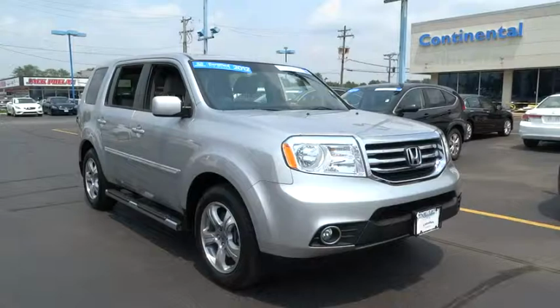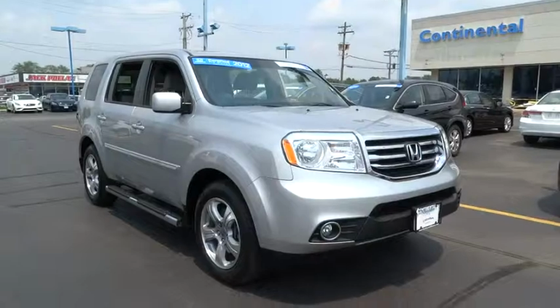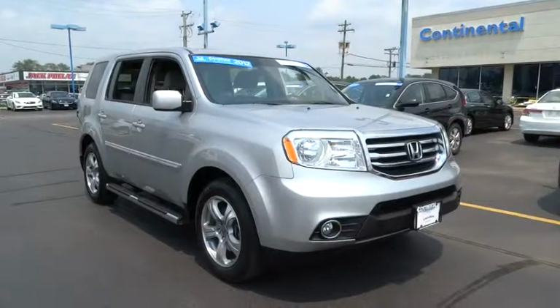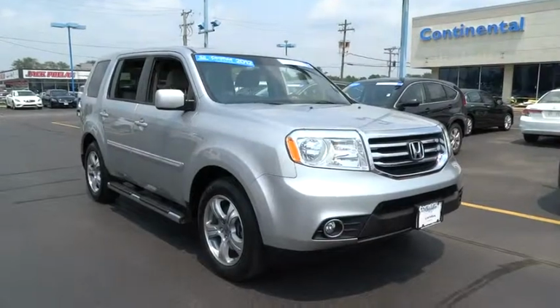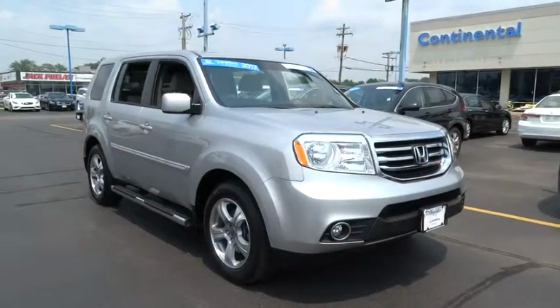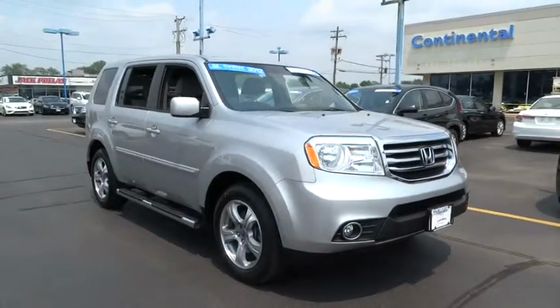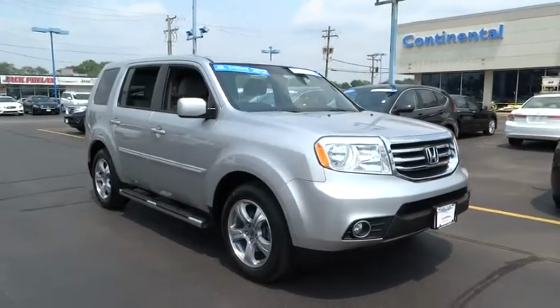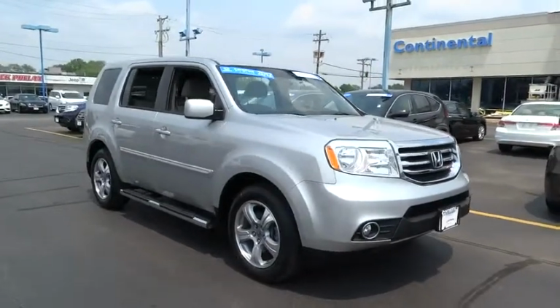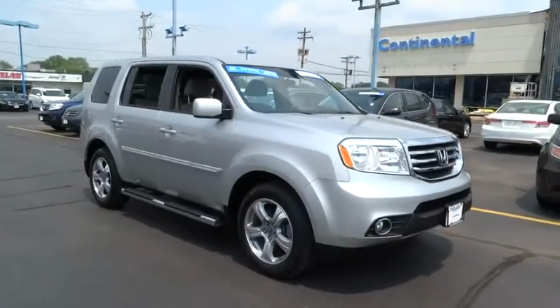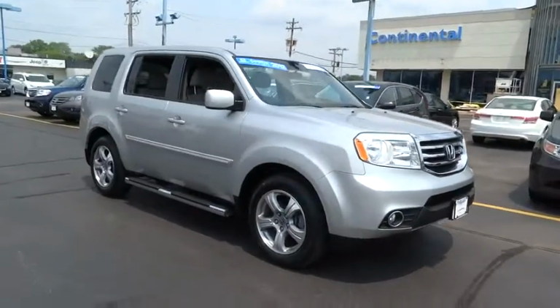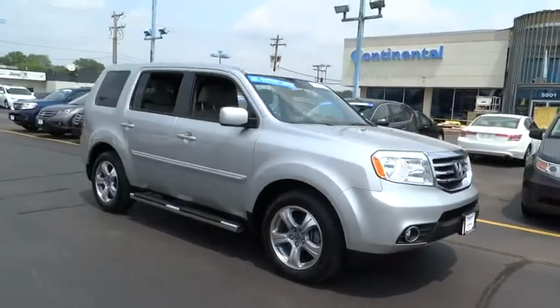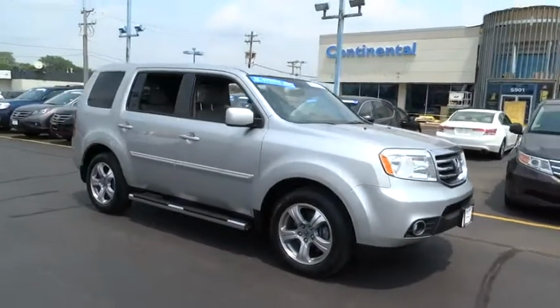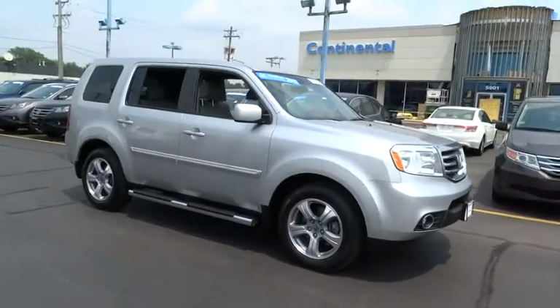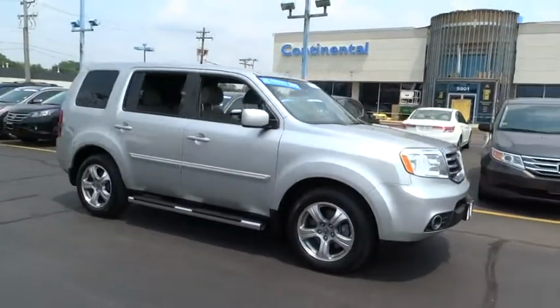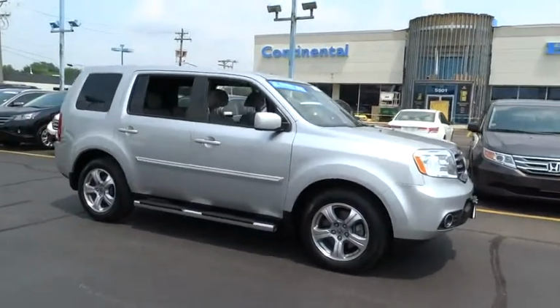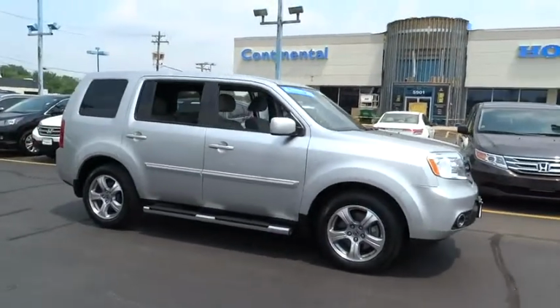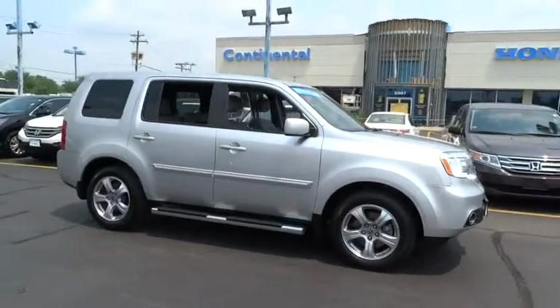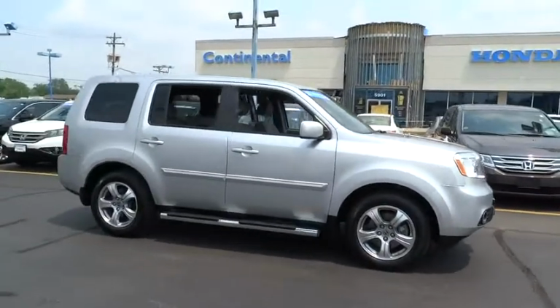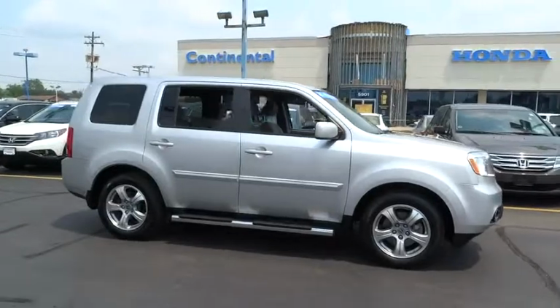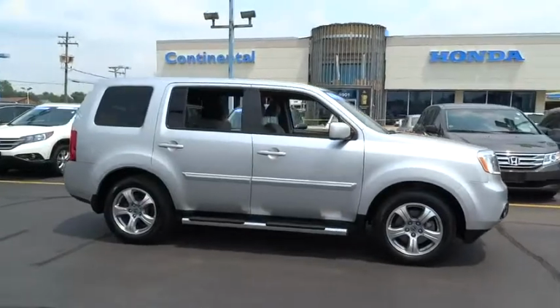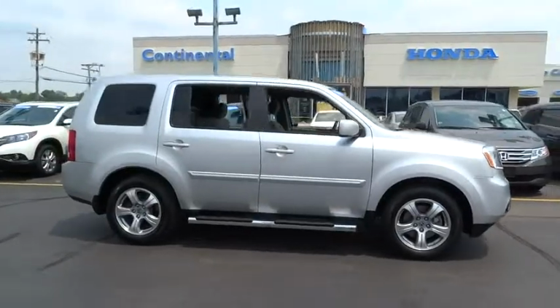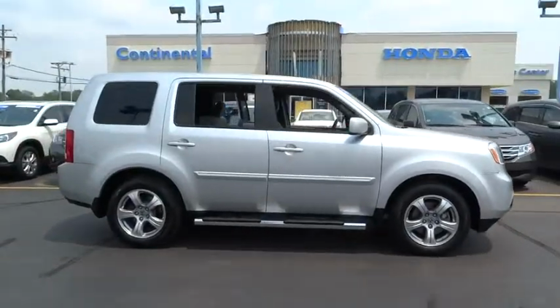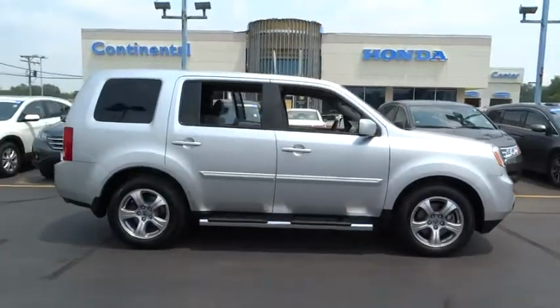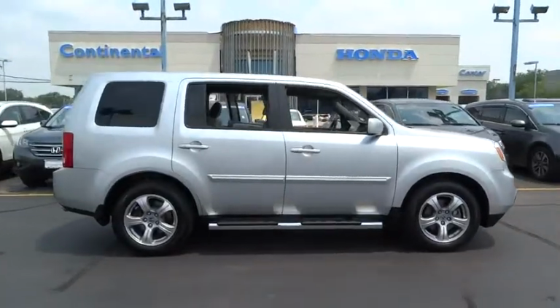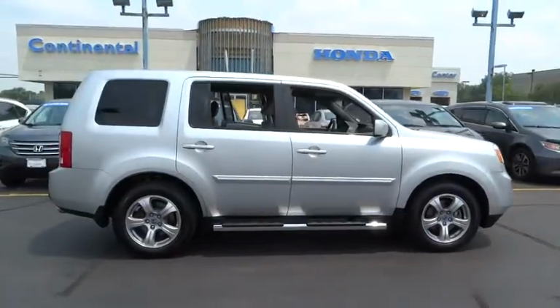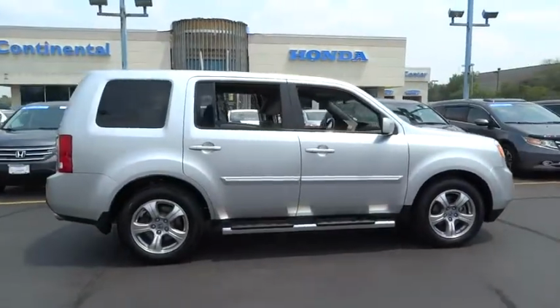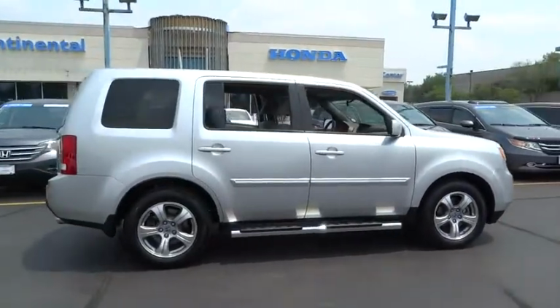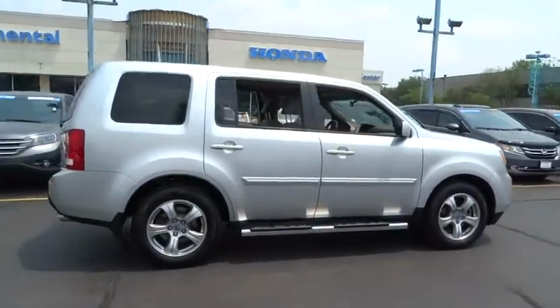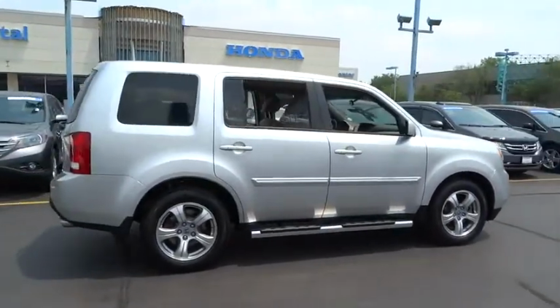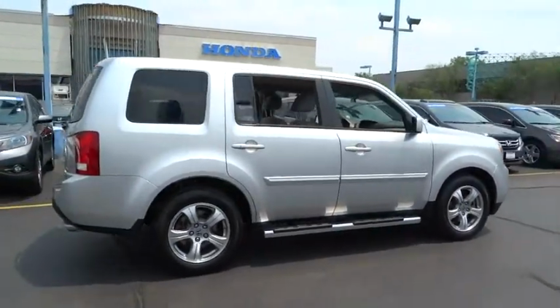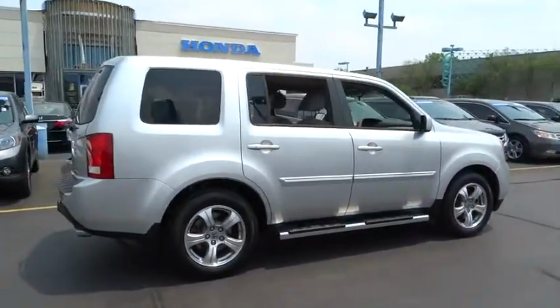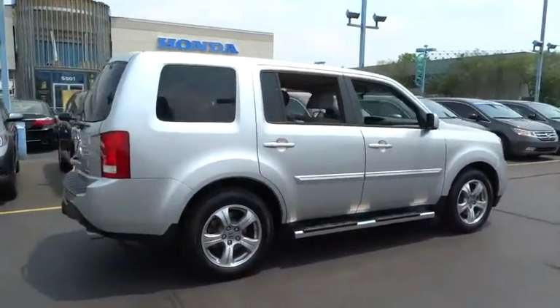2012 Pilot. Optimal utility. Indulgent interior. Powerful performer. You'll be ready for almost anything in the Honda Pilot.